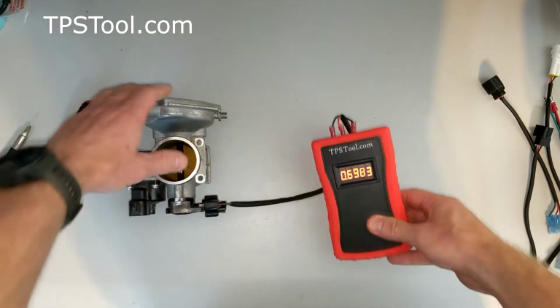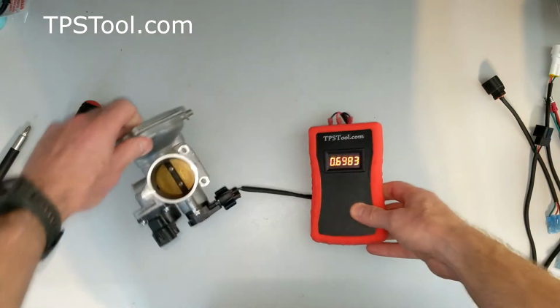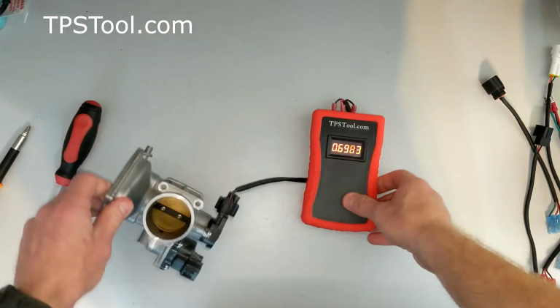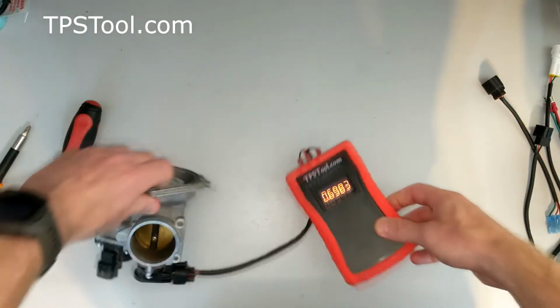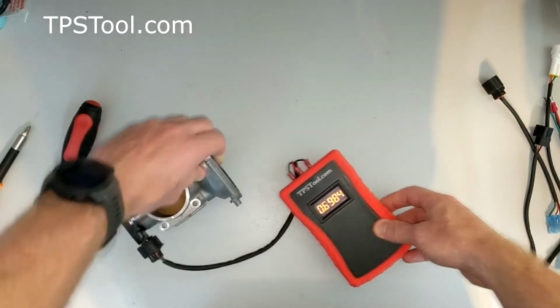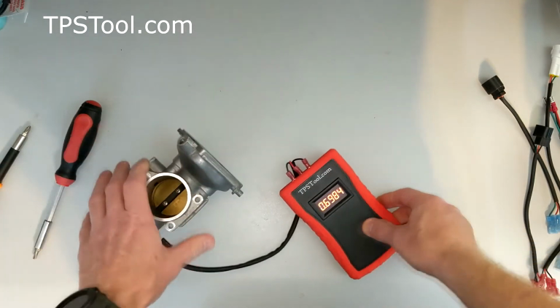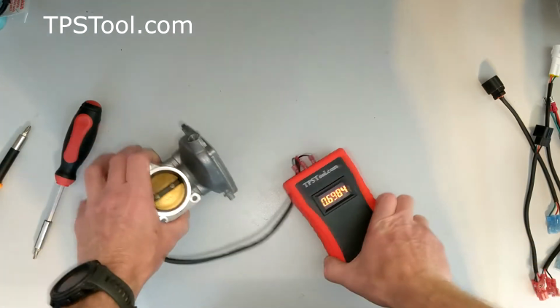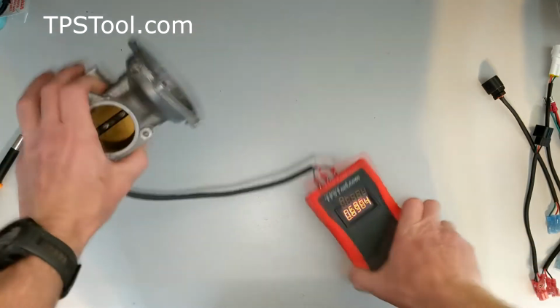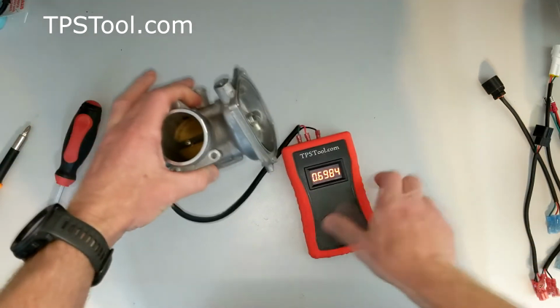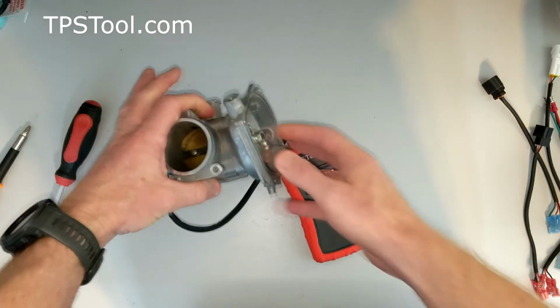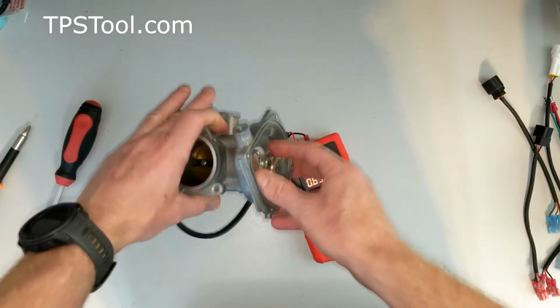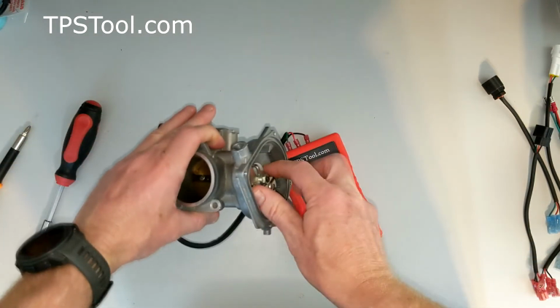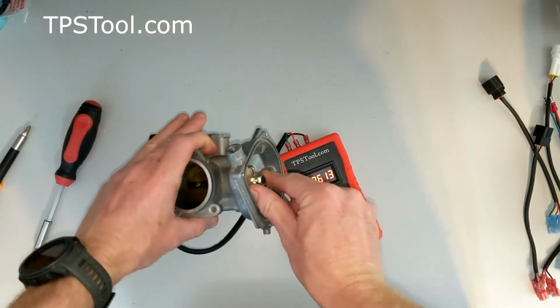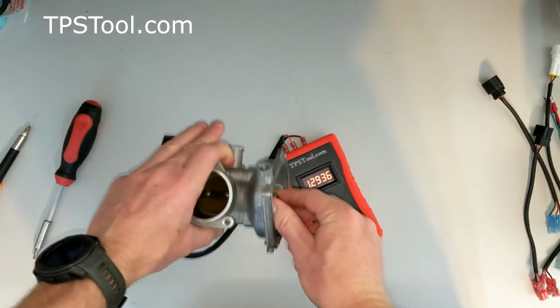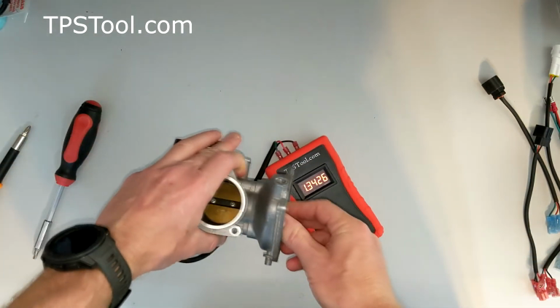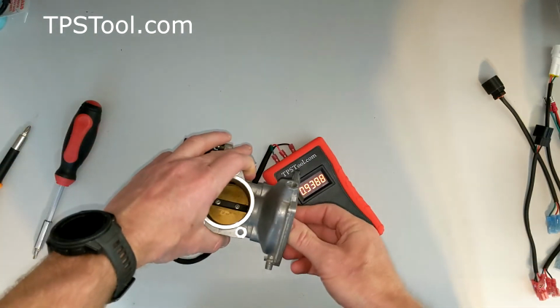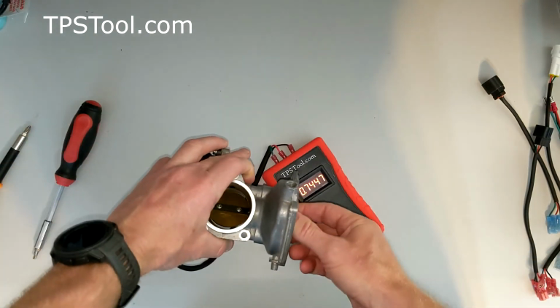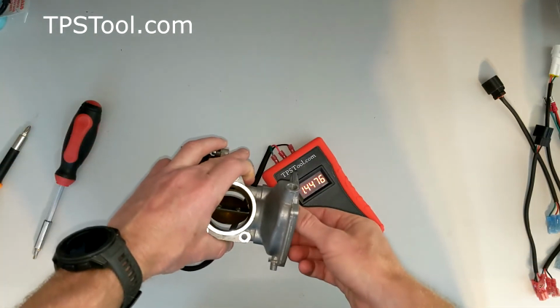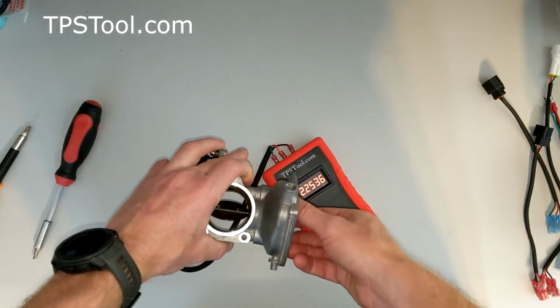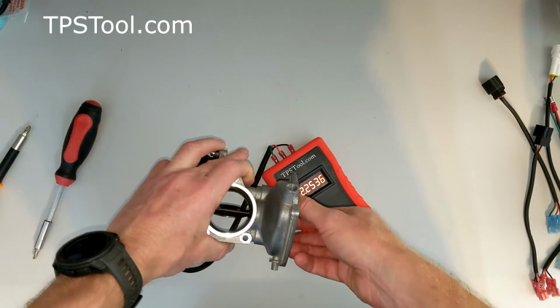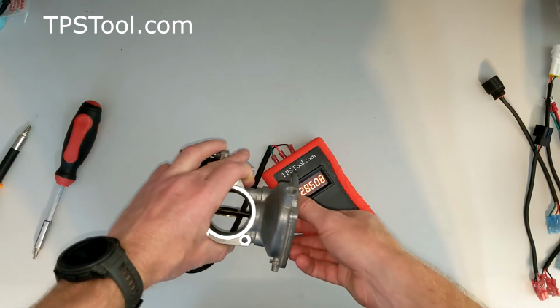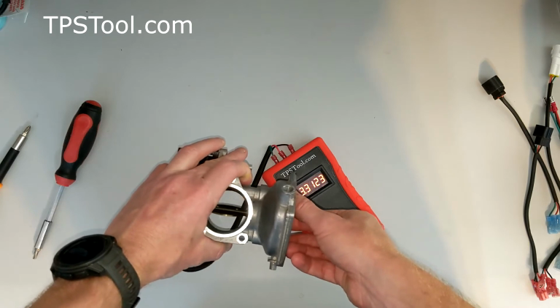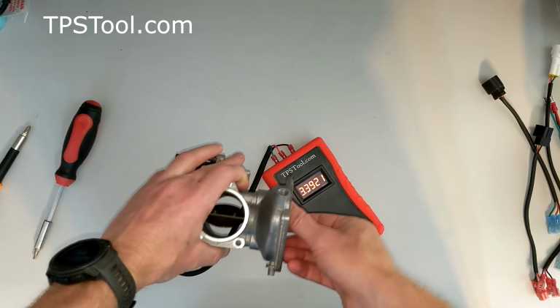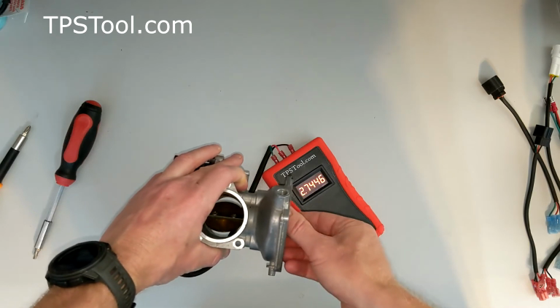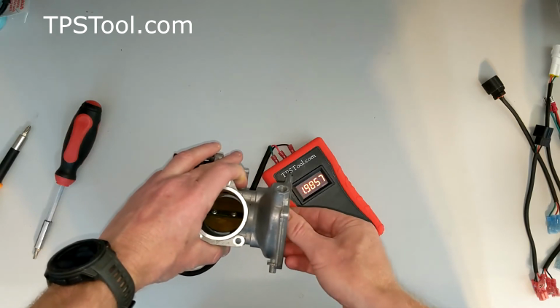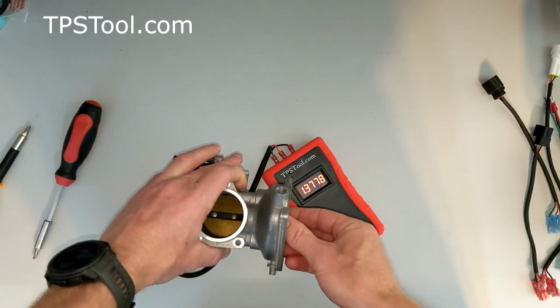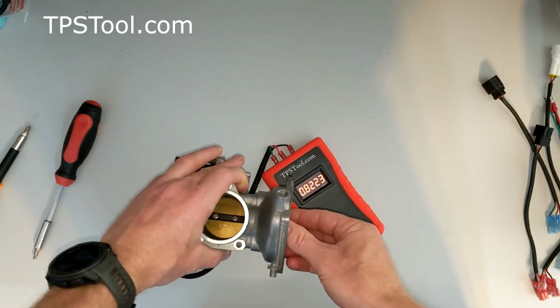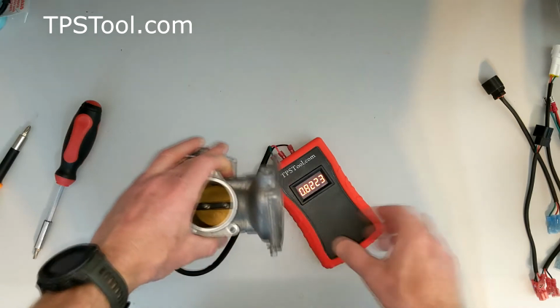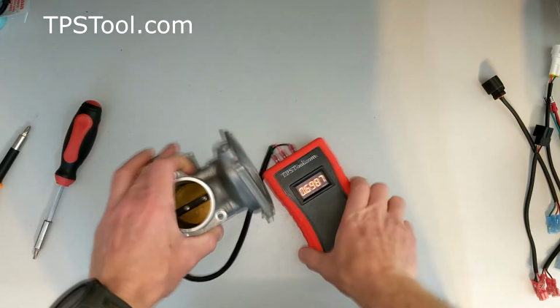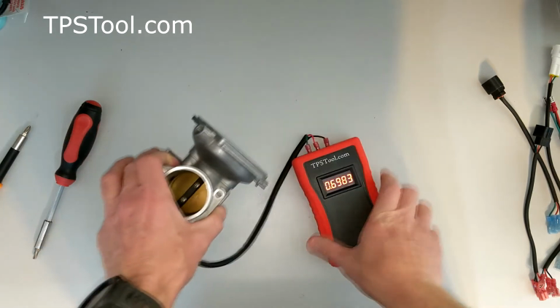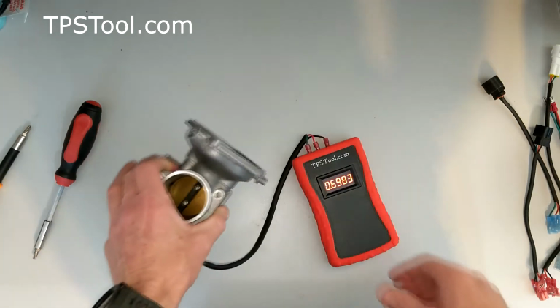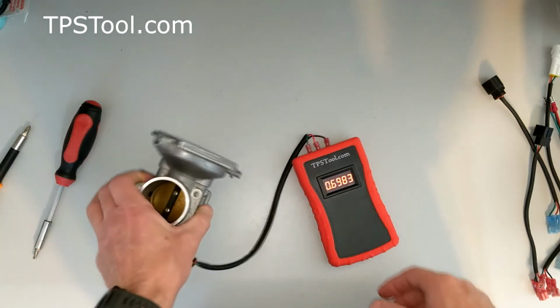Turn the meter on — 0.69. Same thing if you want to check the function of the throttle position sensor itself: open it and close it smoothly, voltage changes smoothly, sensor is working properly.